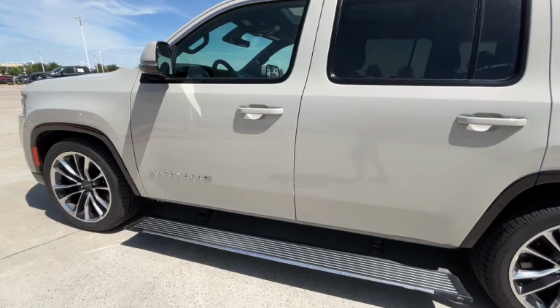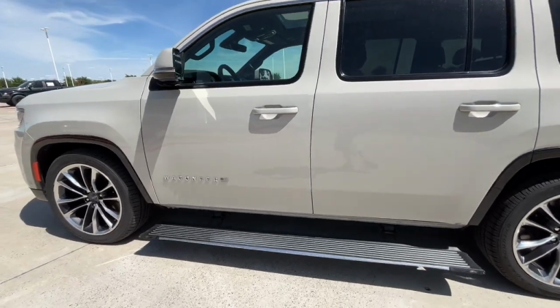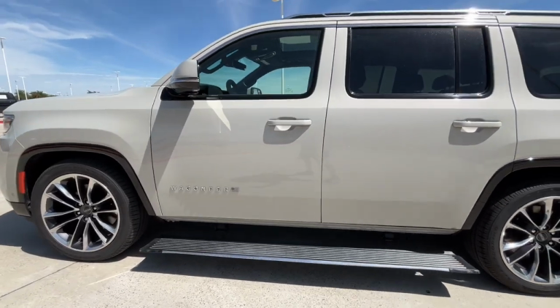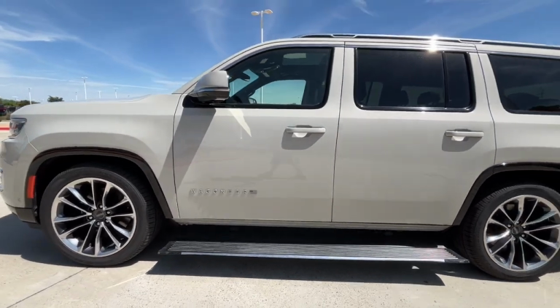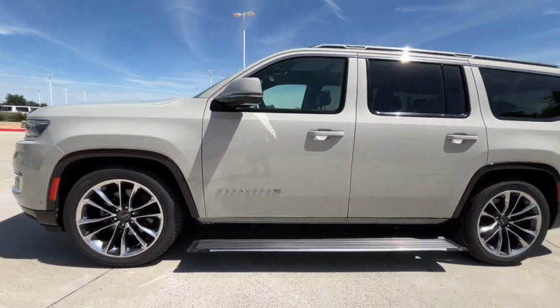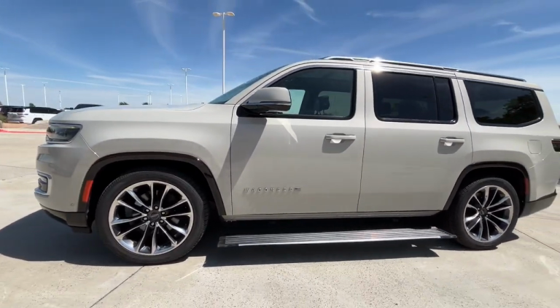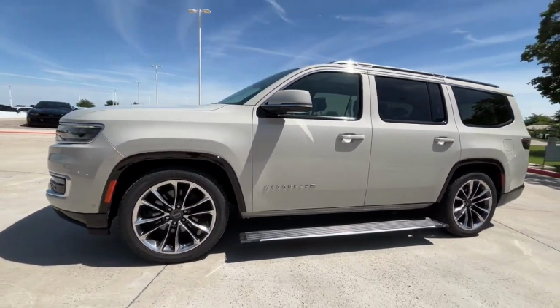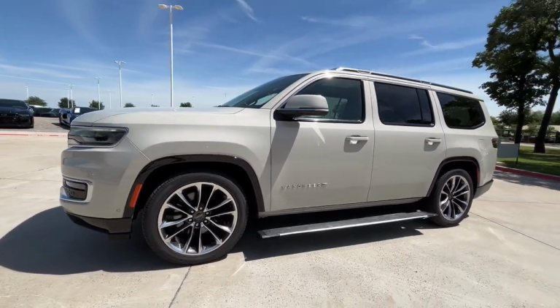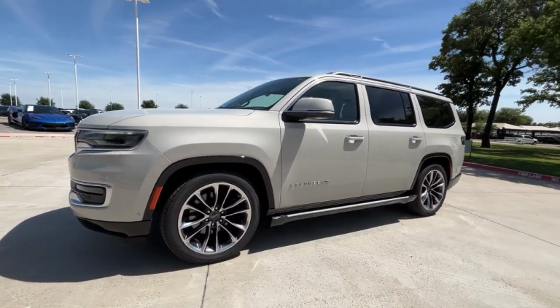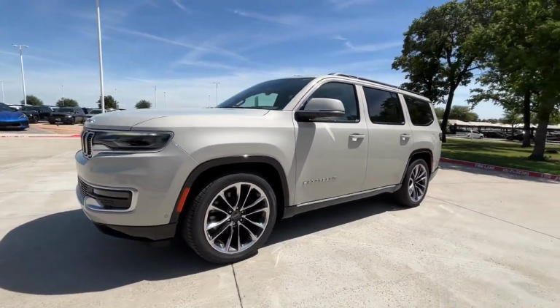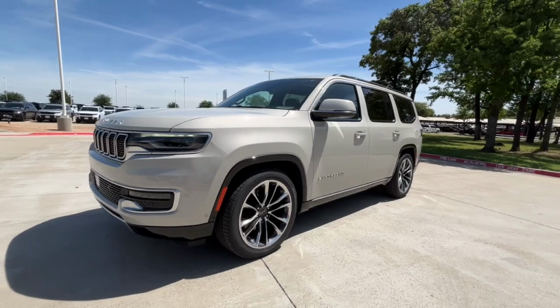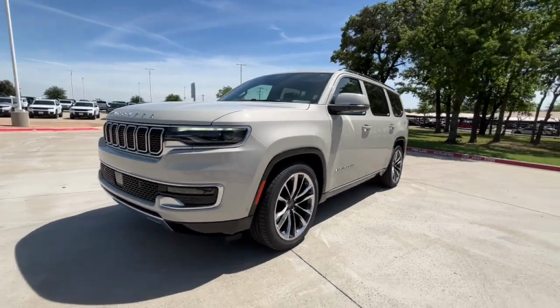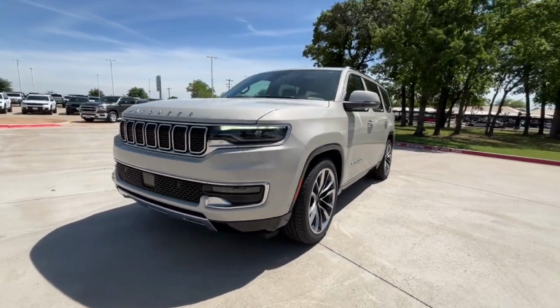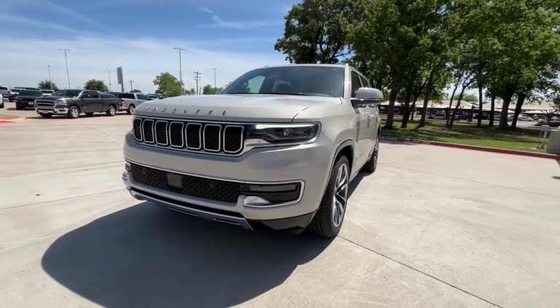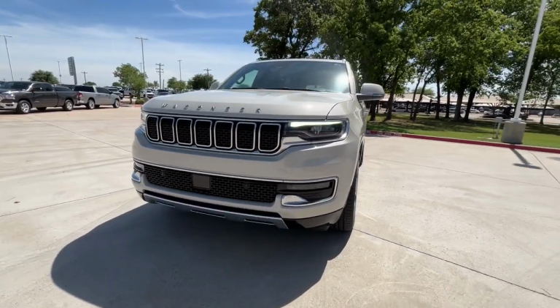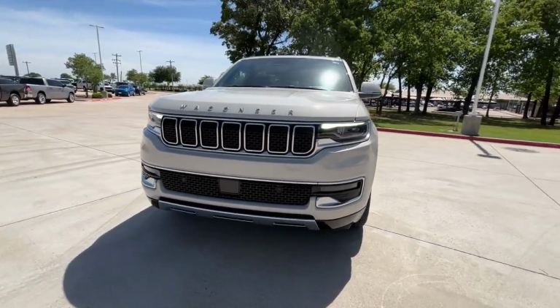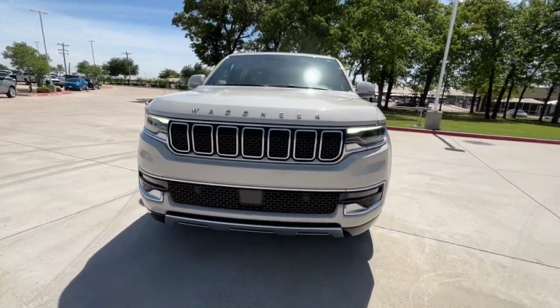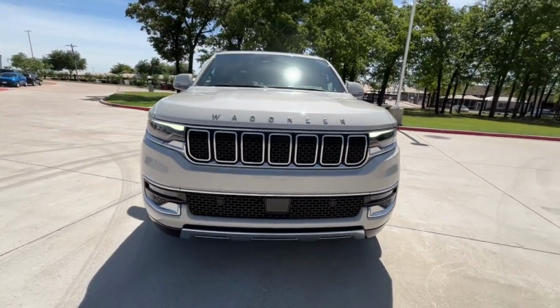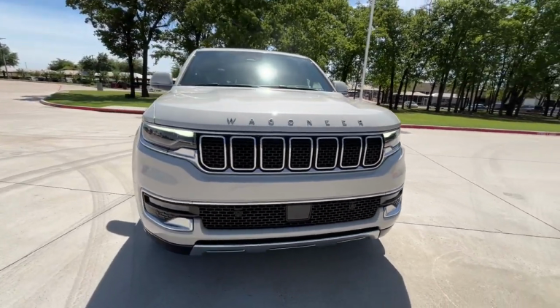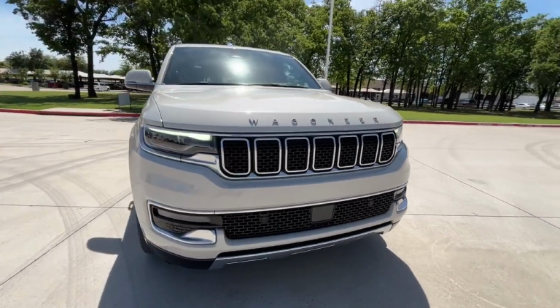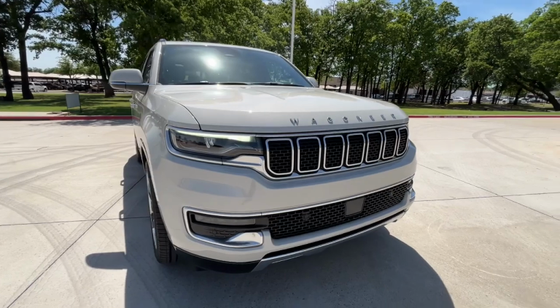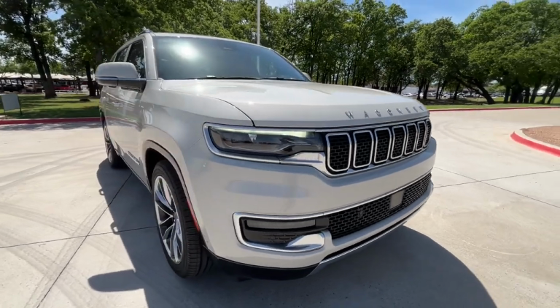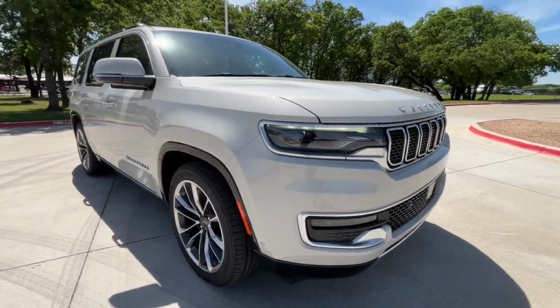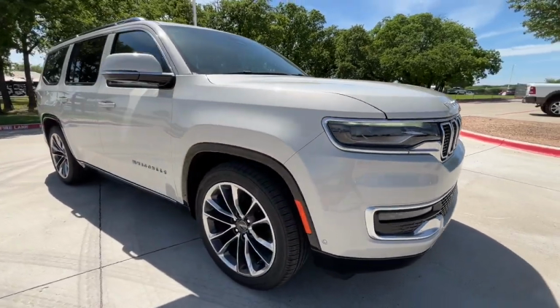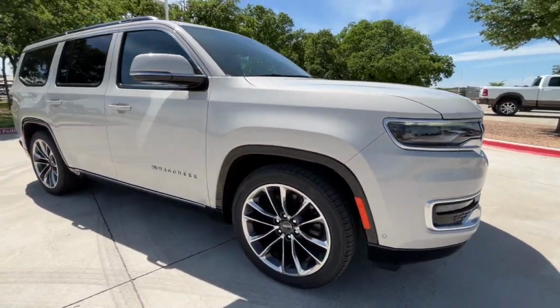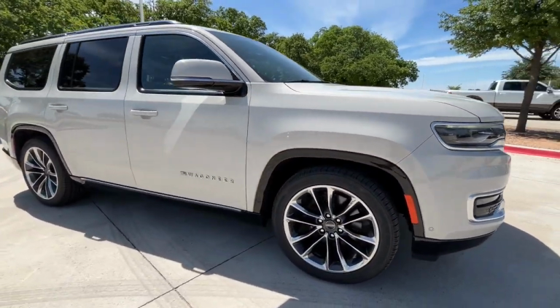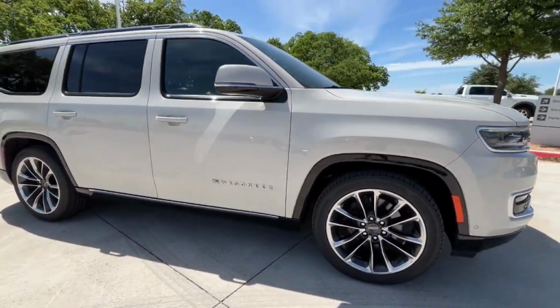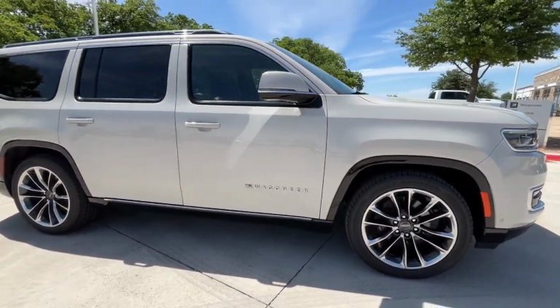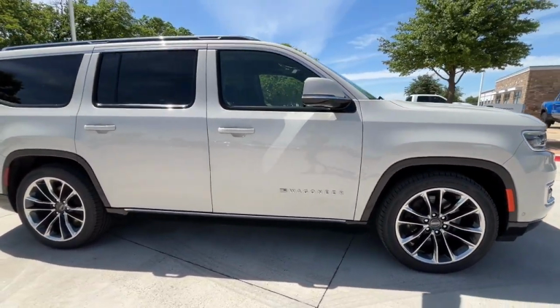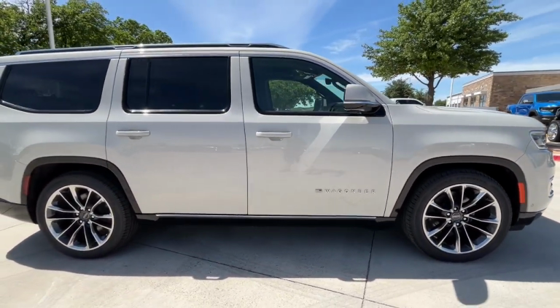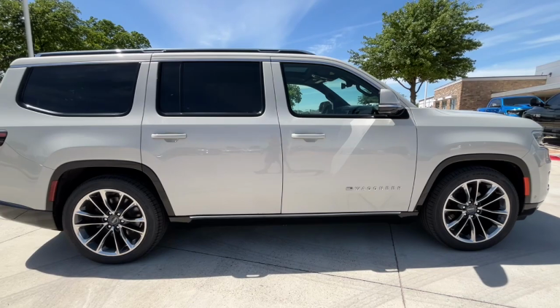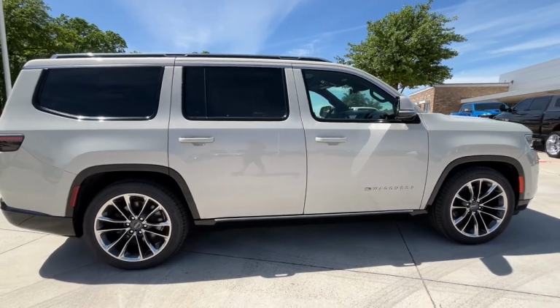You'll have love at first sight with the 2022 Jeep Wagoneer. With less than 20,000 miles on the odometer, this vehicle stands out from the rest. This rugged Wagoneer delivers impressive capability and family-friendly space and comfort.